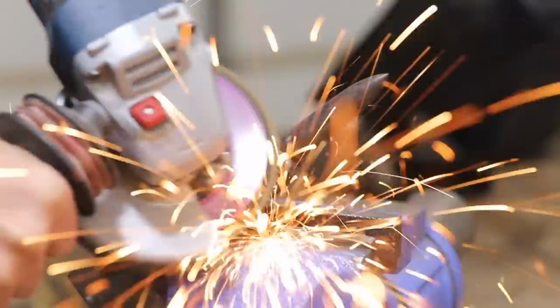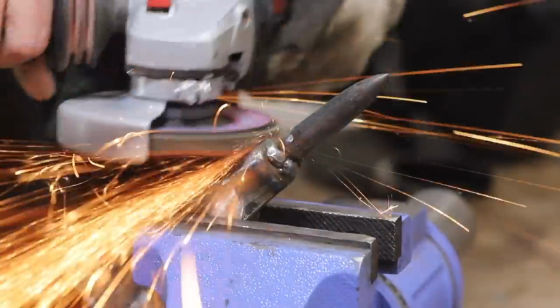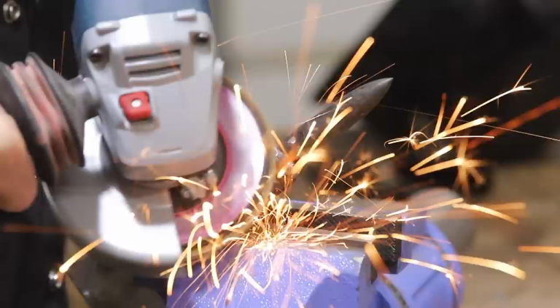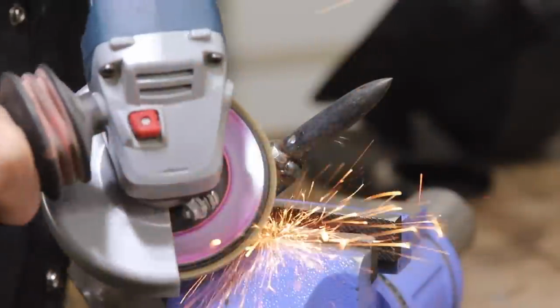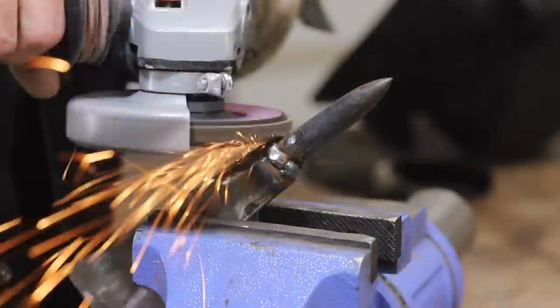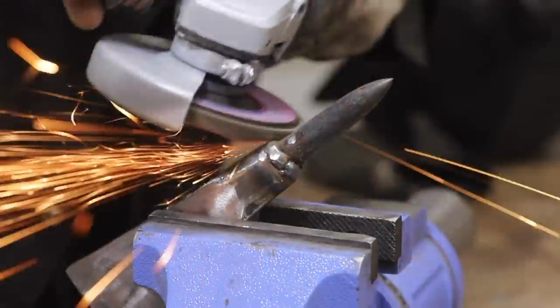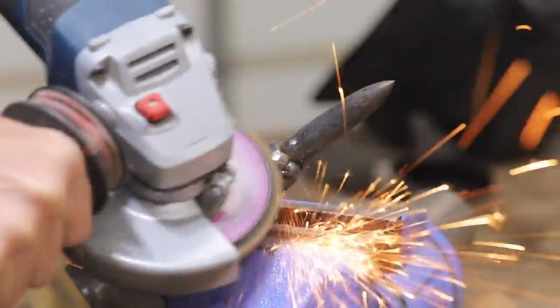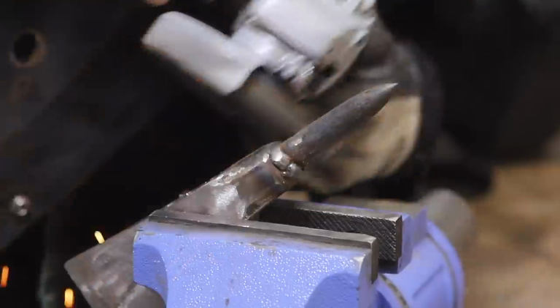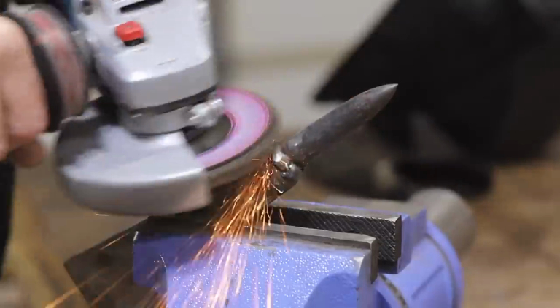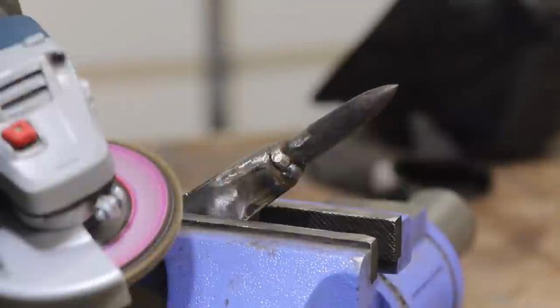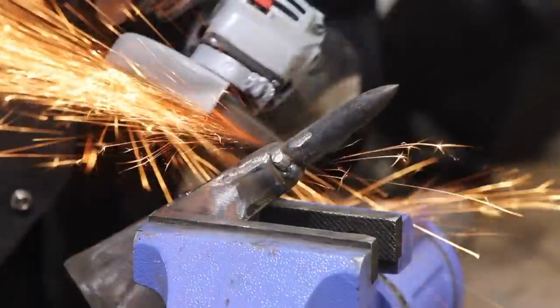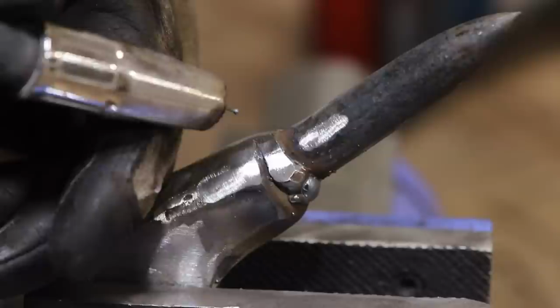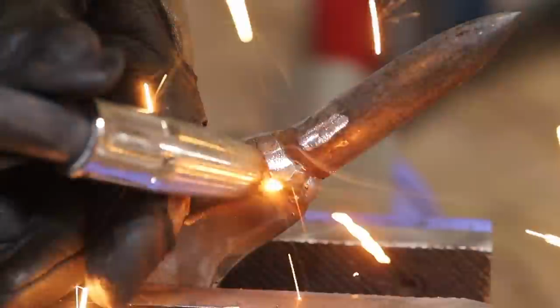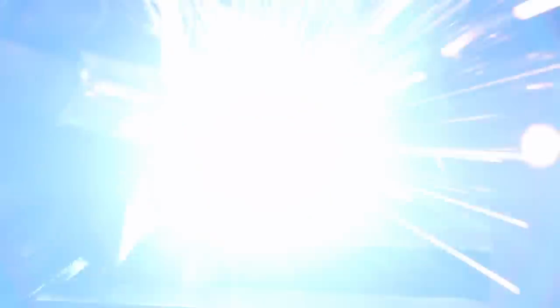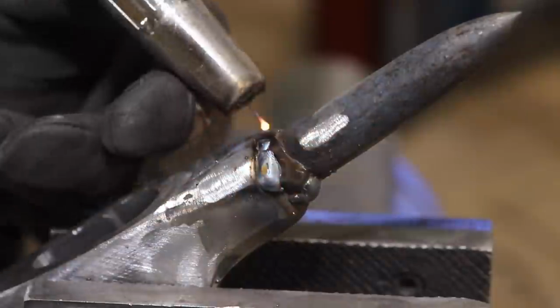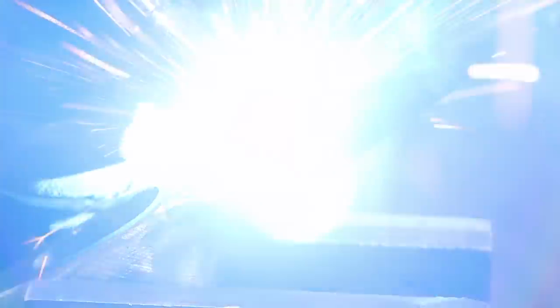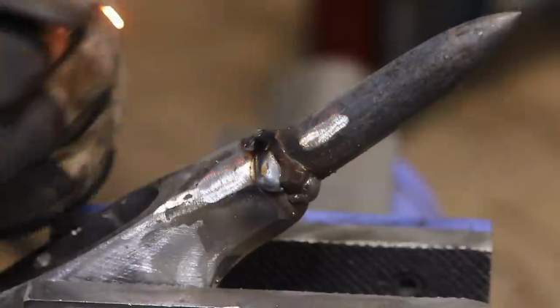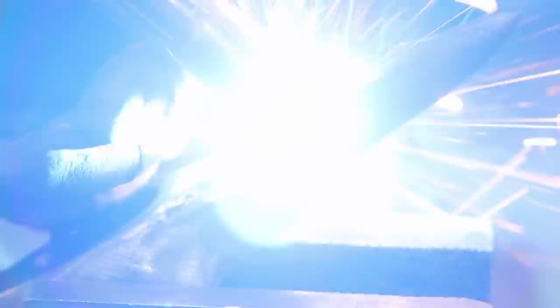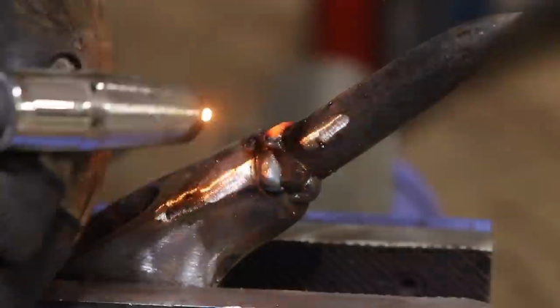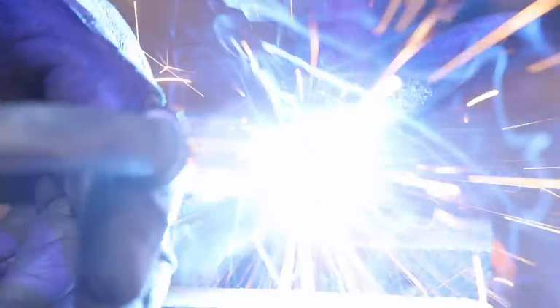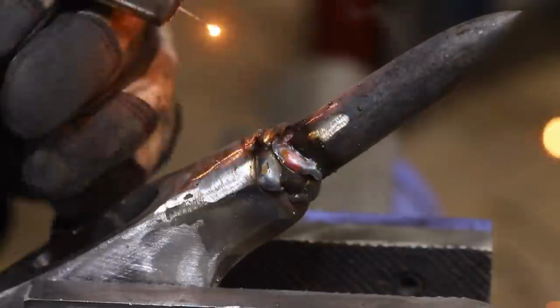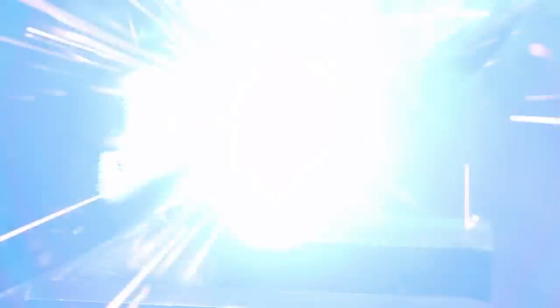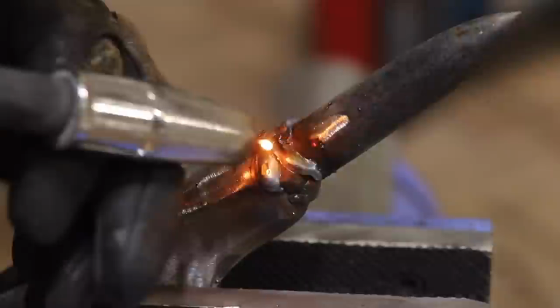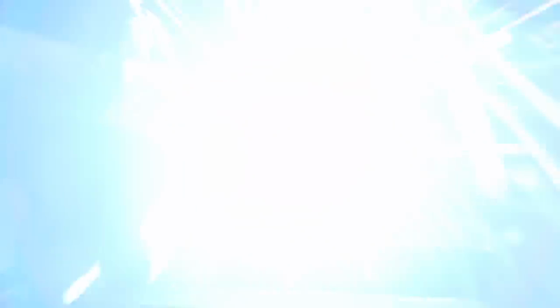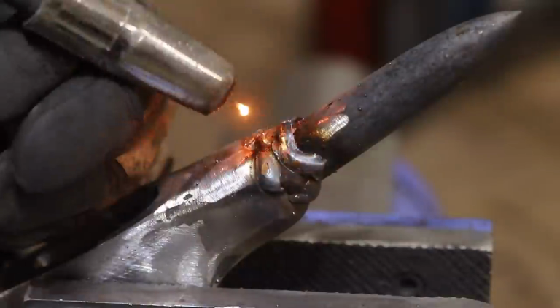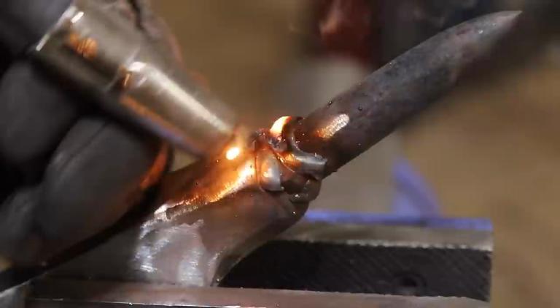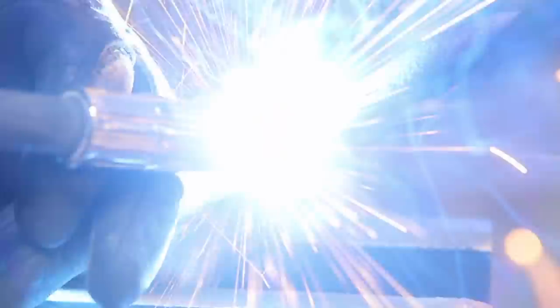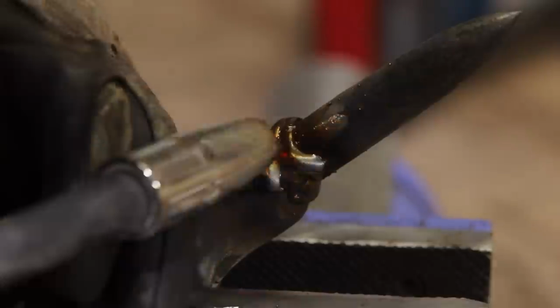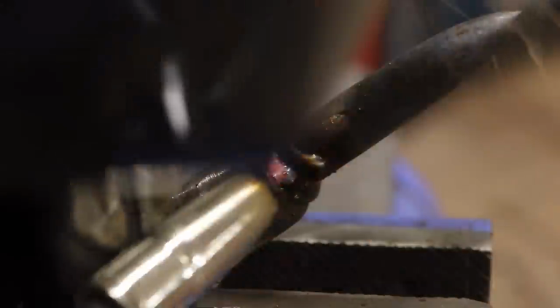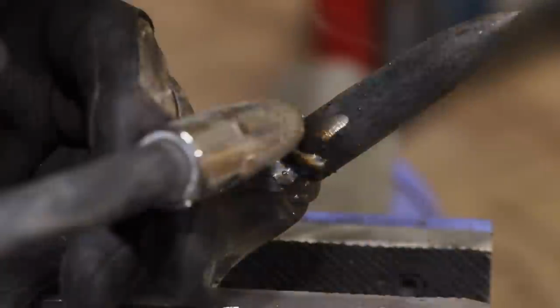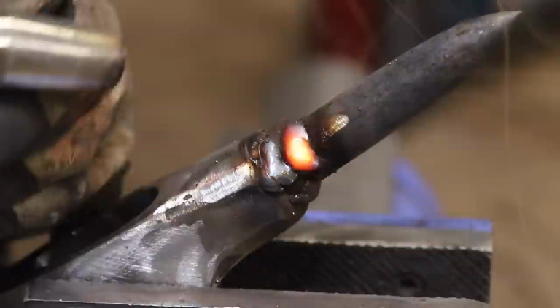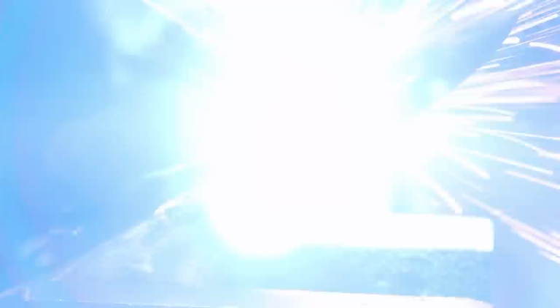To shape the axe, I went back and forth between adding weld beads and then blending those weld beads into the head until I created the shape that I thought looked good.